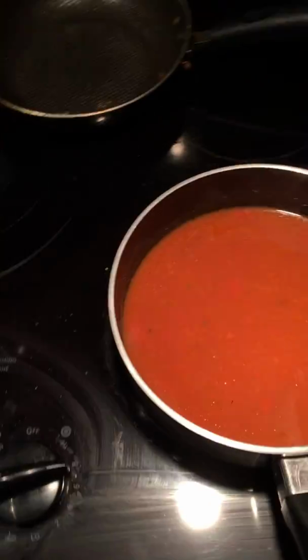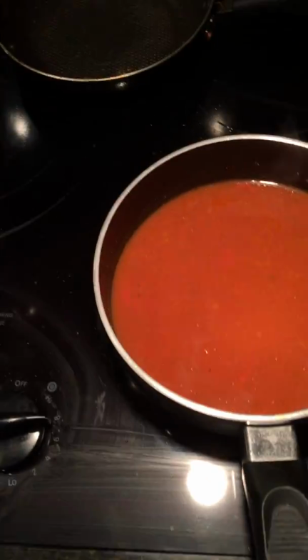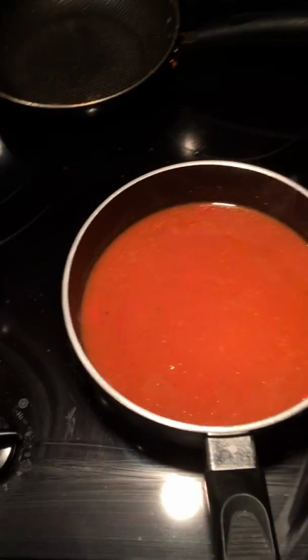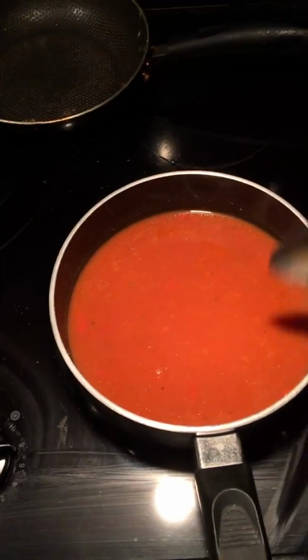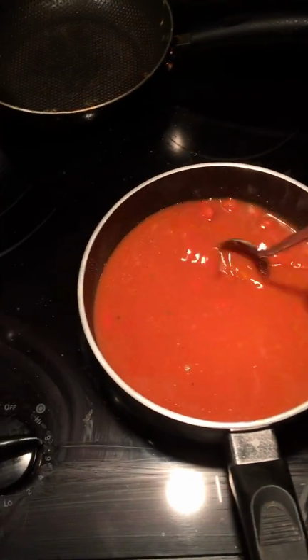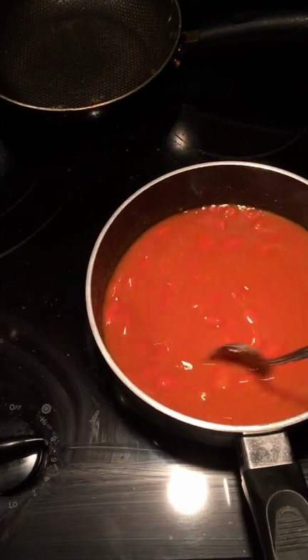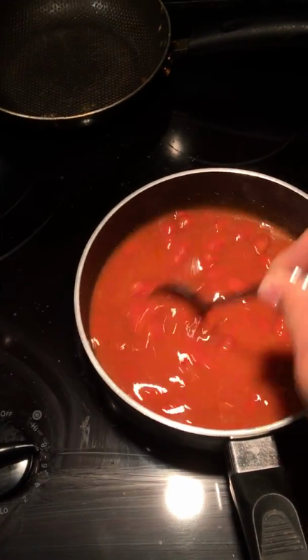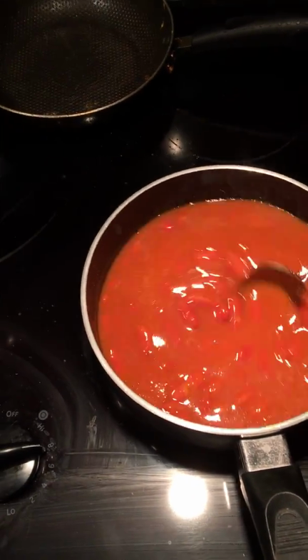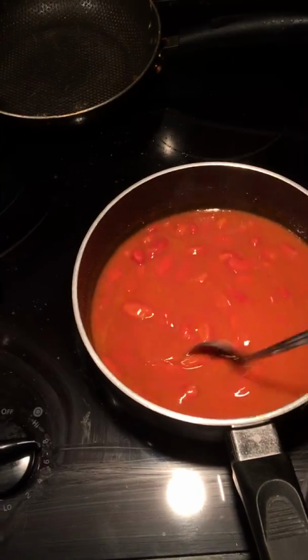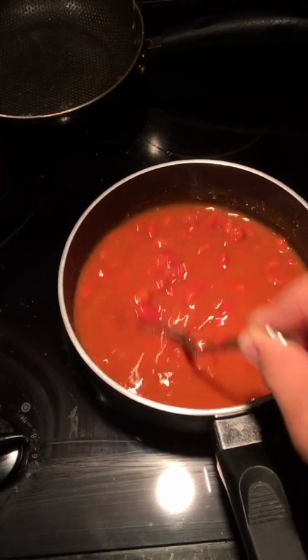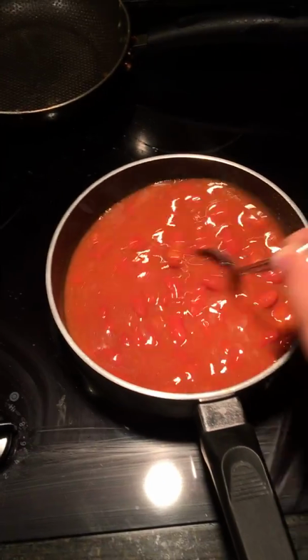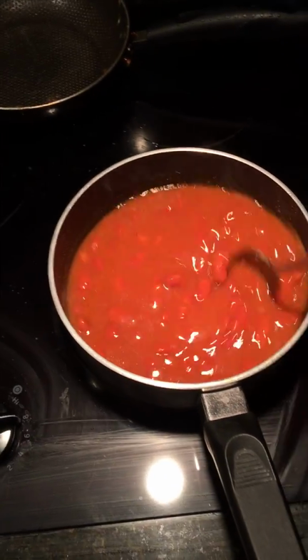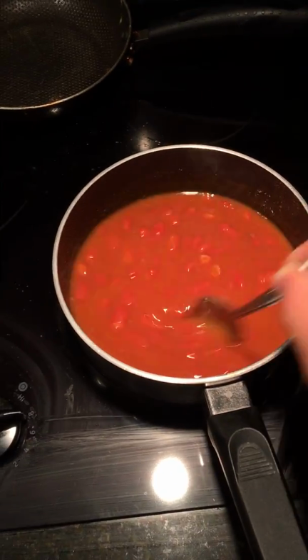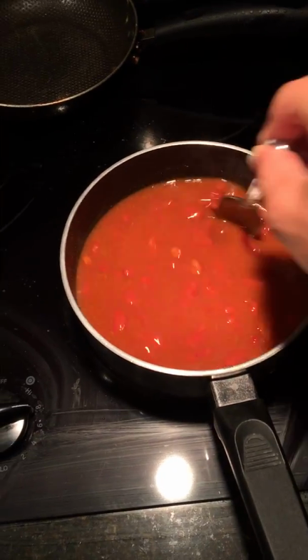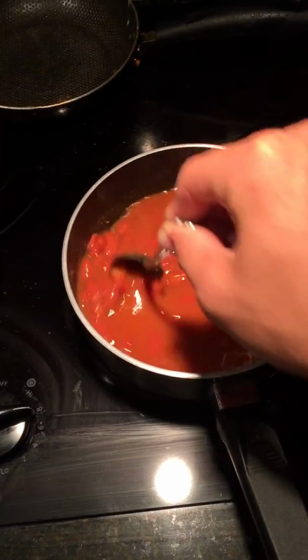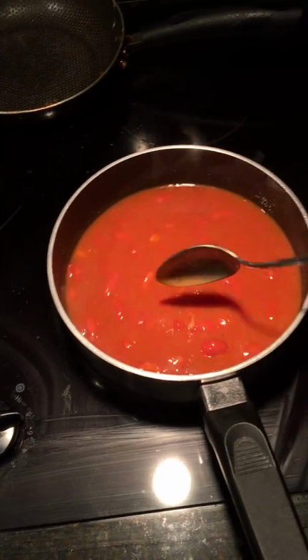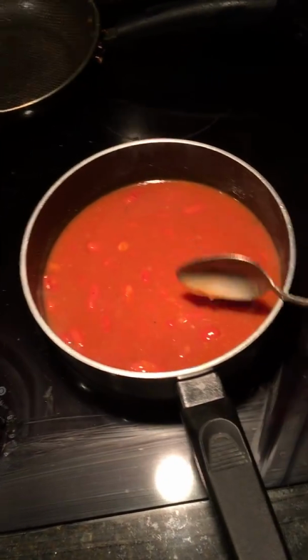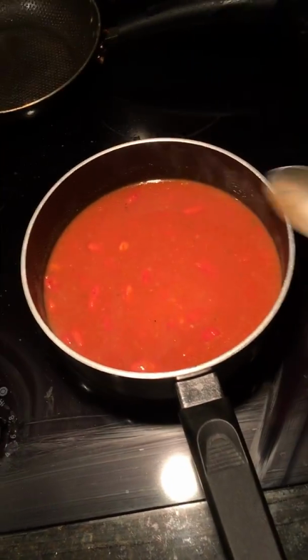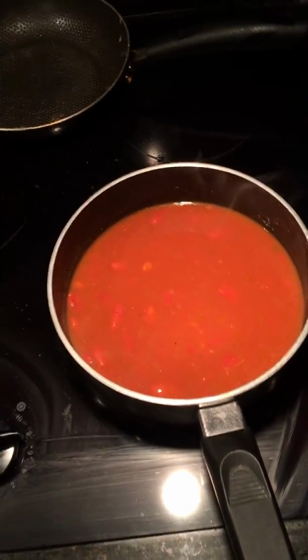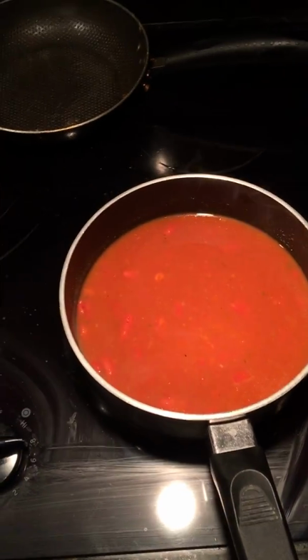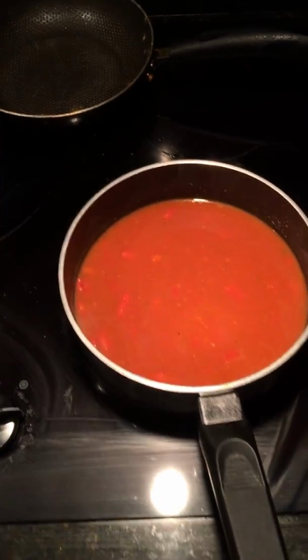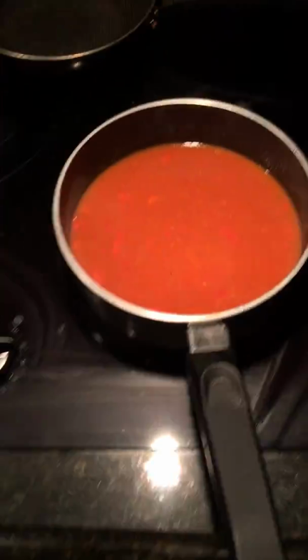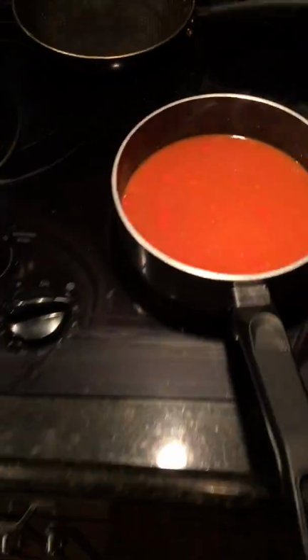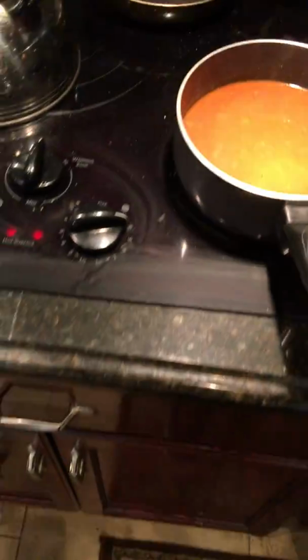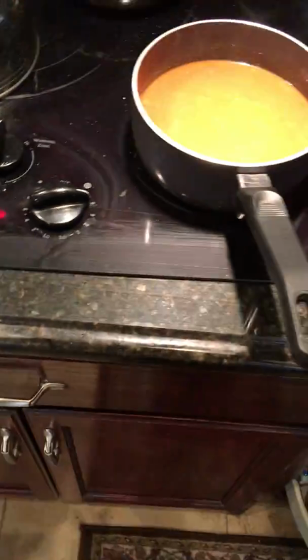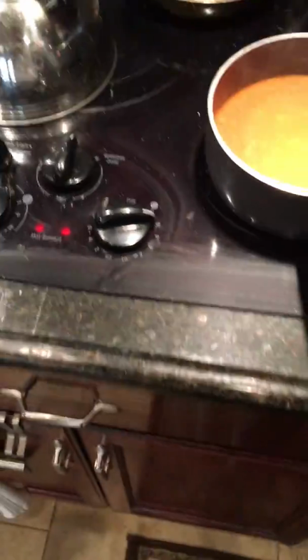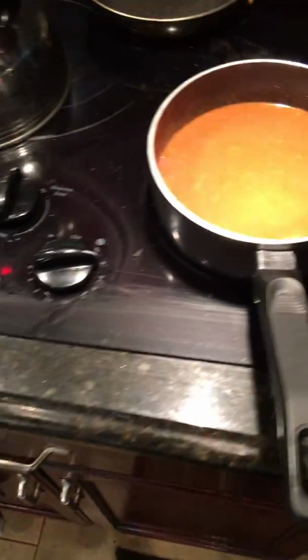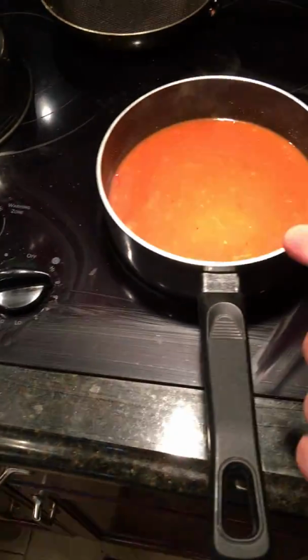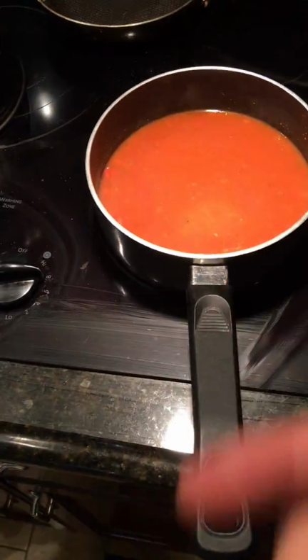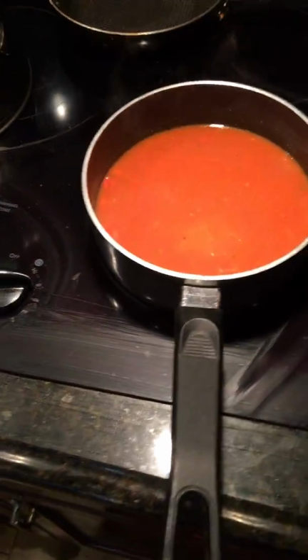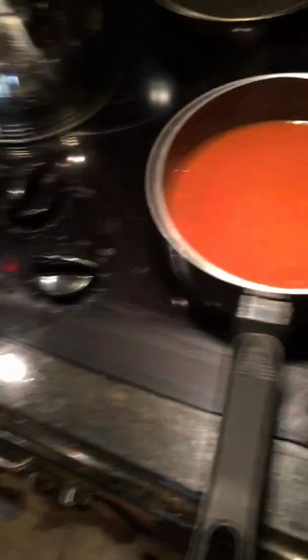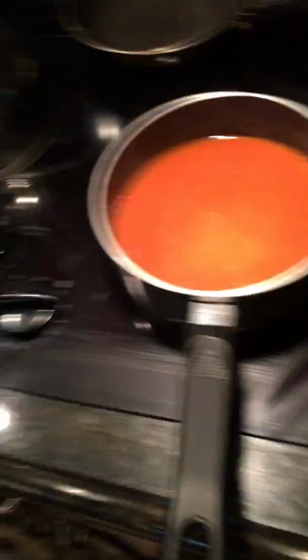So we're gonna continue to mix this a little bit better. I don't really know what she did here, man. Do we have to cover this? I'm worried about the rice. We have to cover these. Yes, we have to put a cover on it.